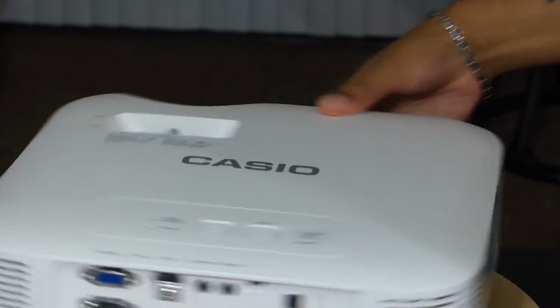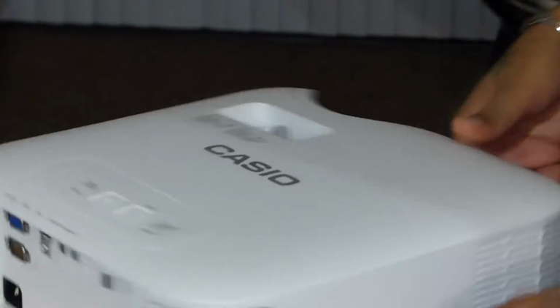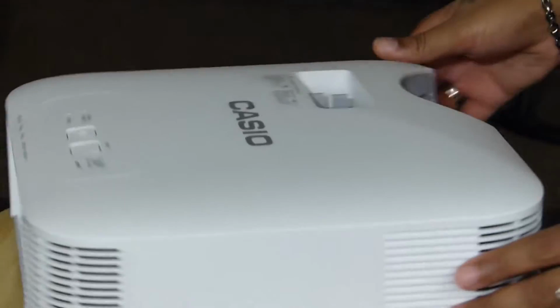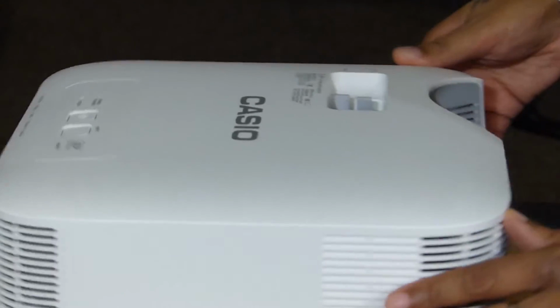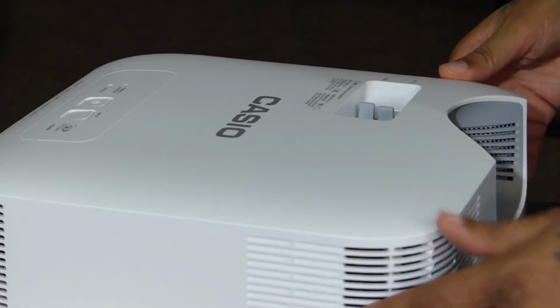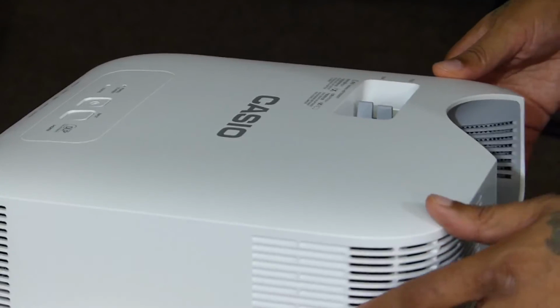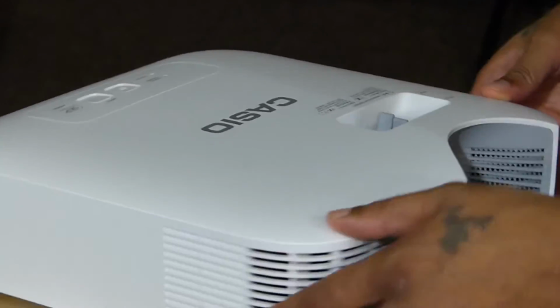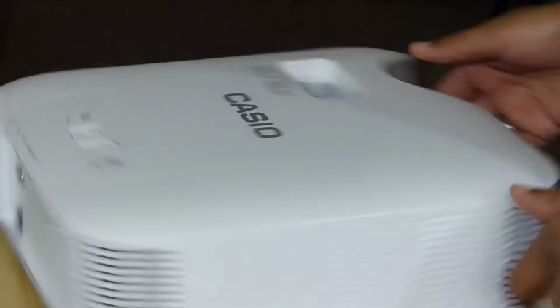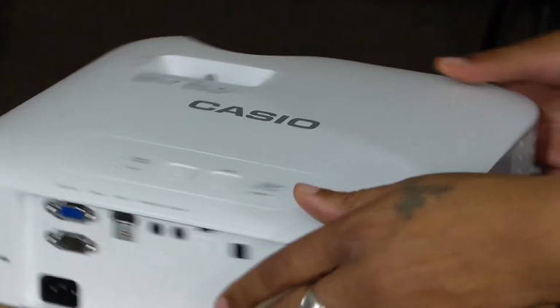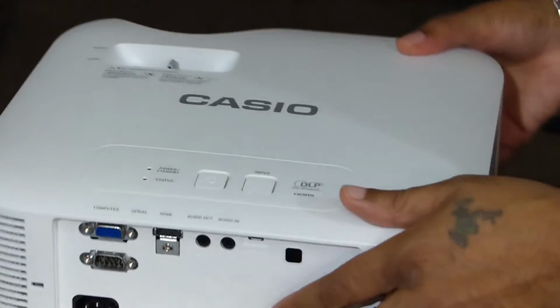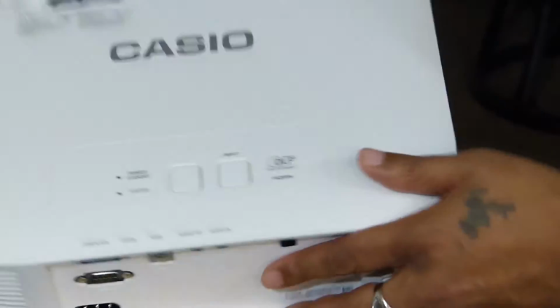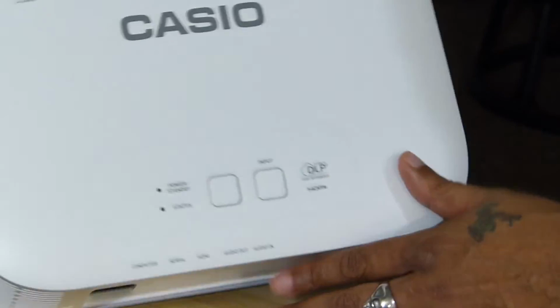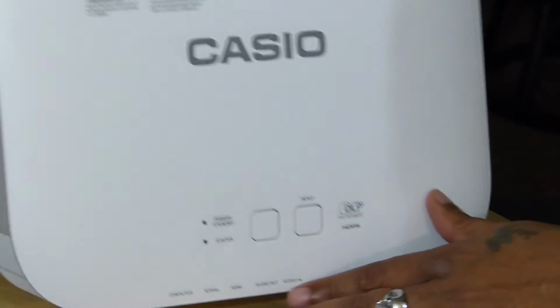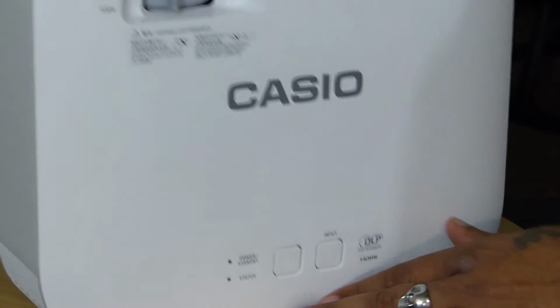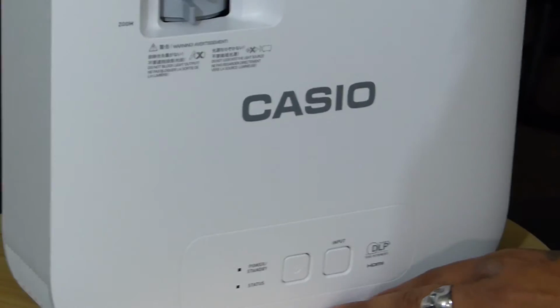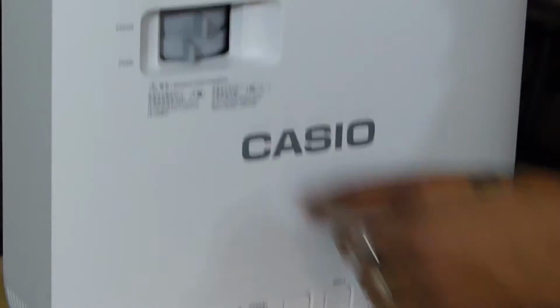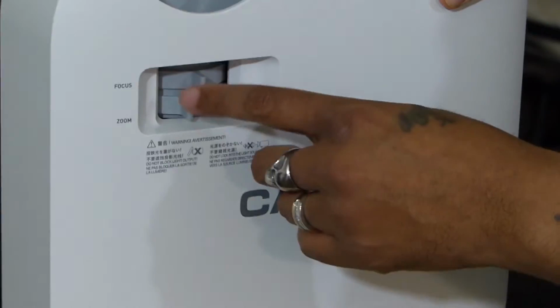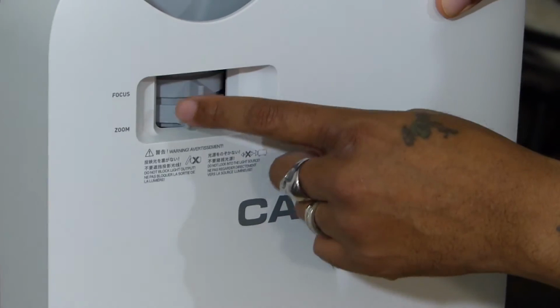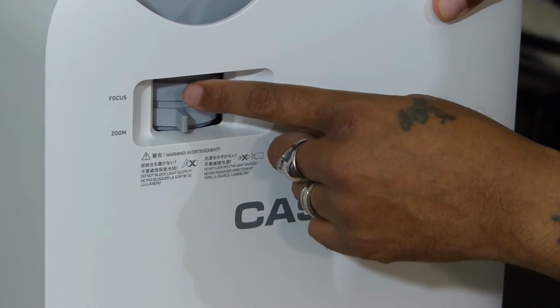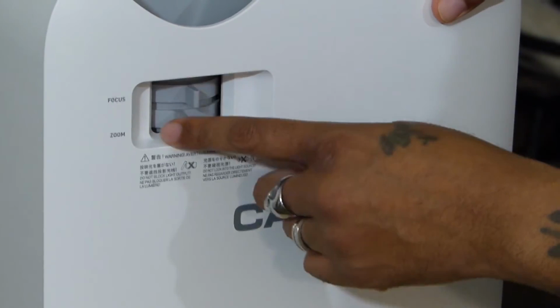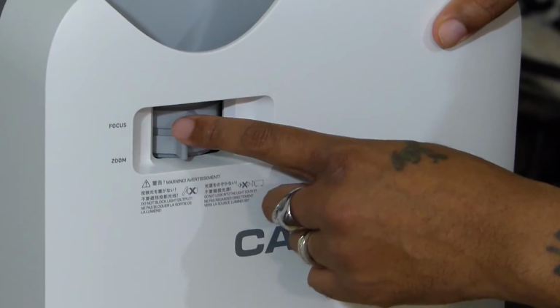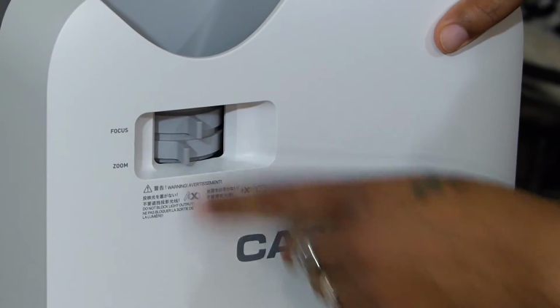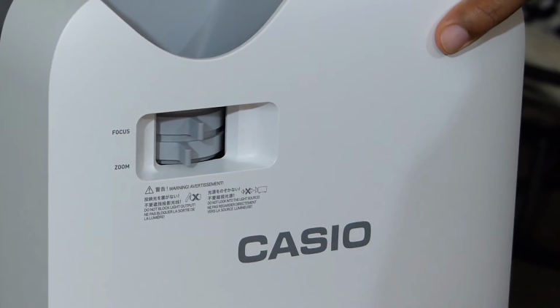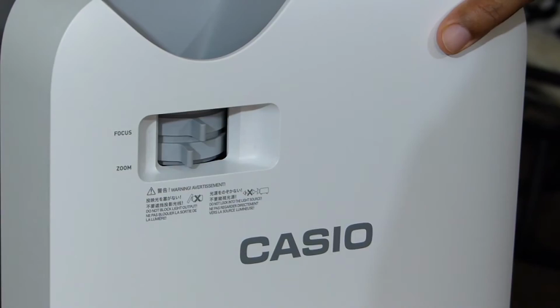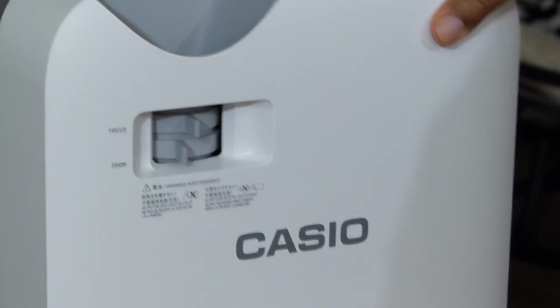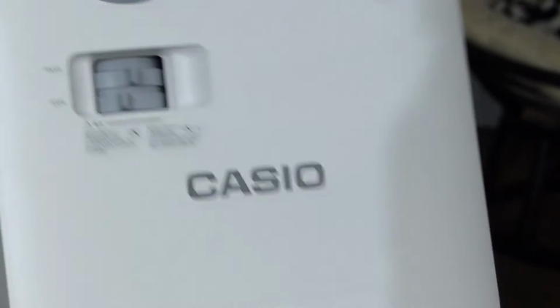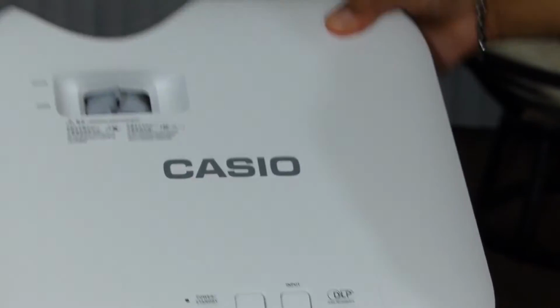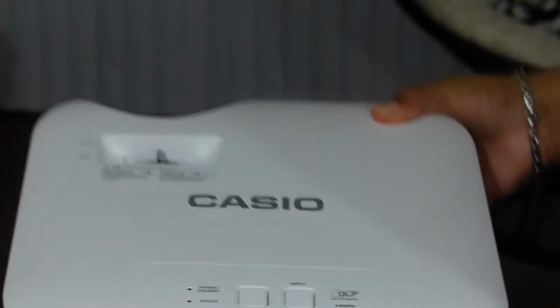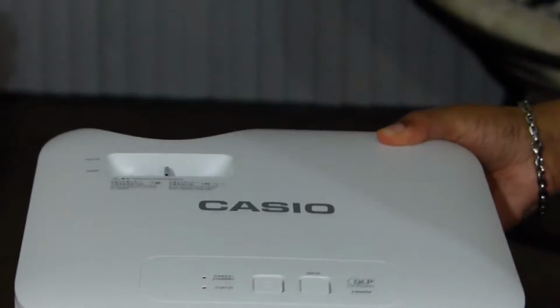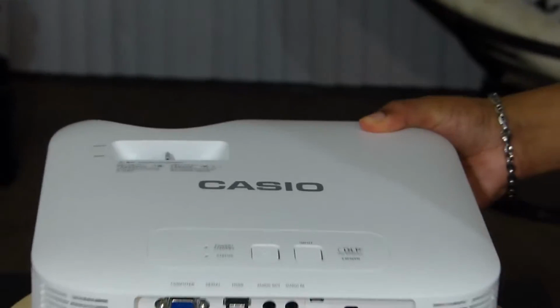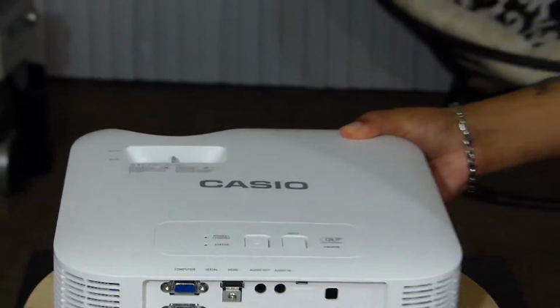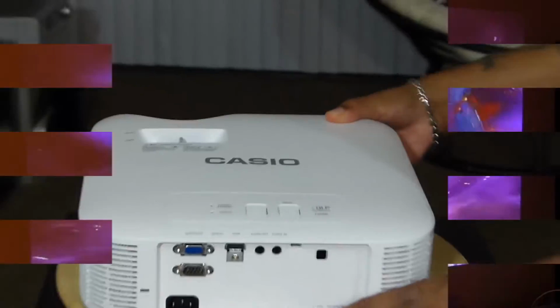Right behind the lens — that's what I said: the focus ring and the zoom. The focus and zoom. Alright, enough of this, let's show you what the screen looks like.